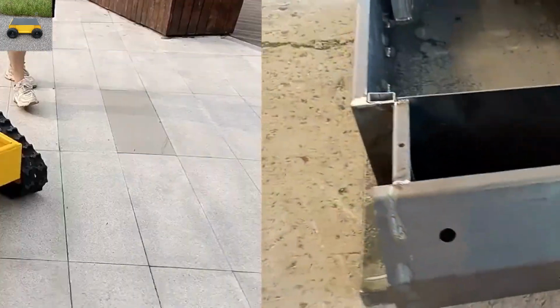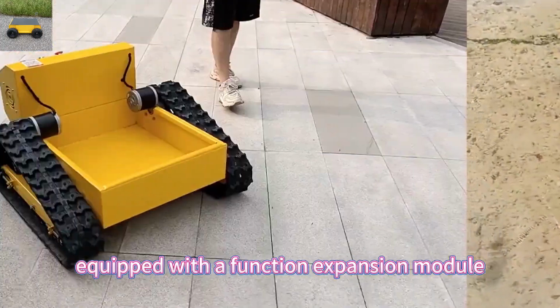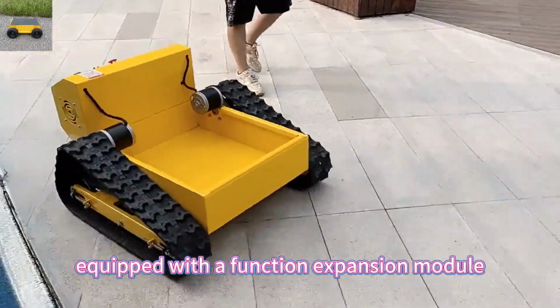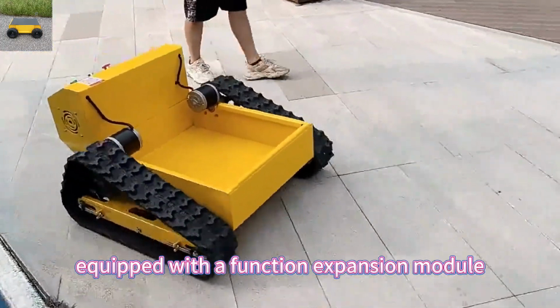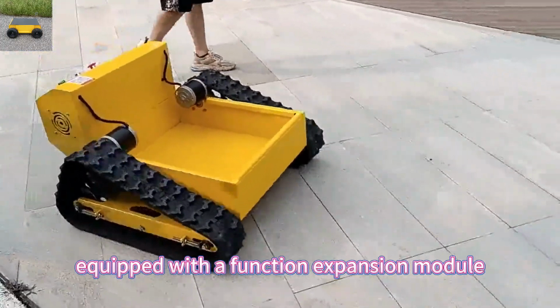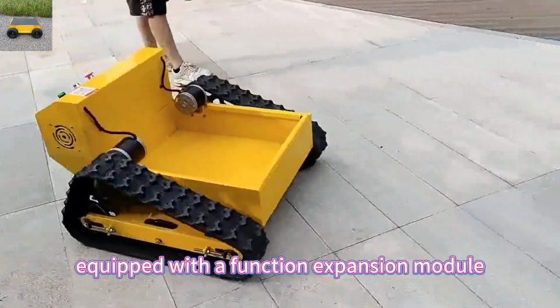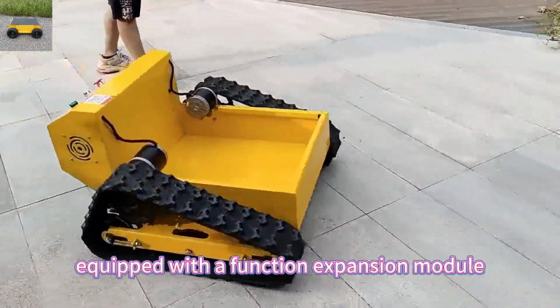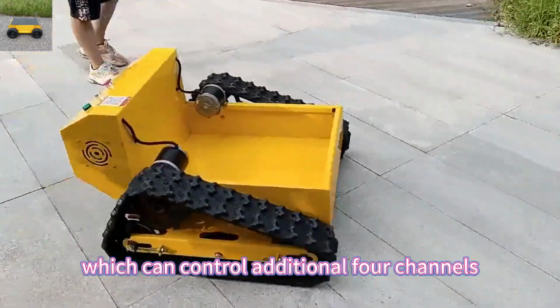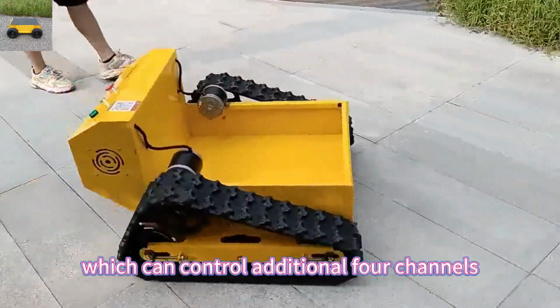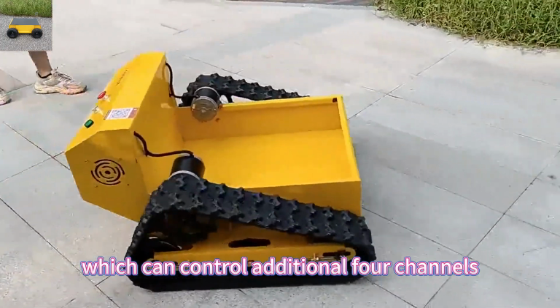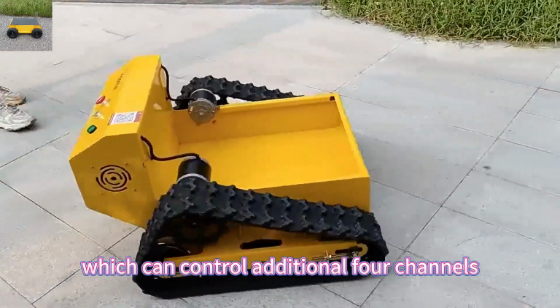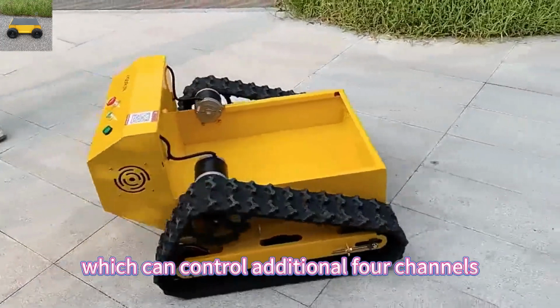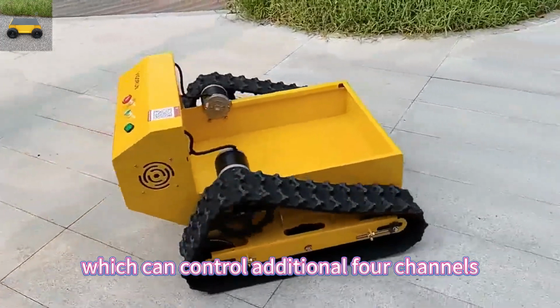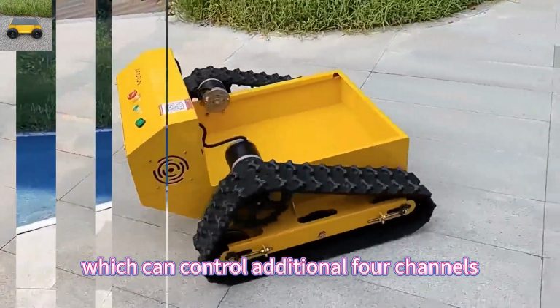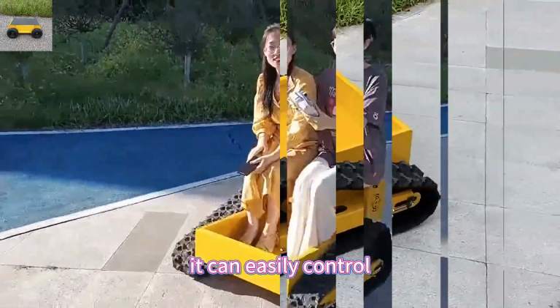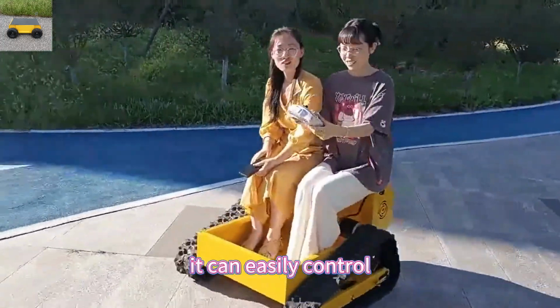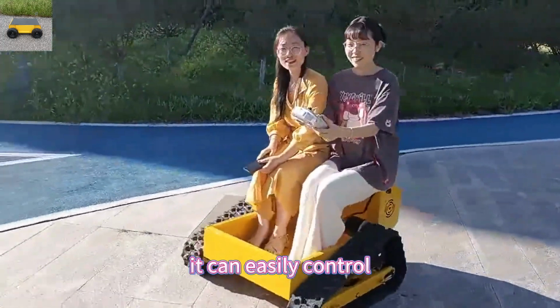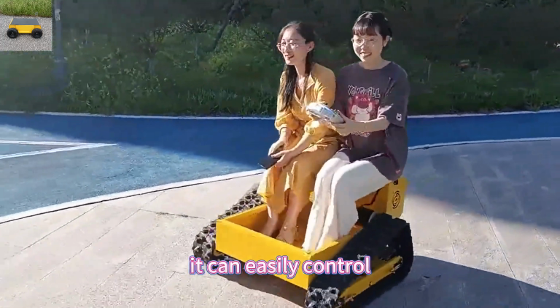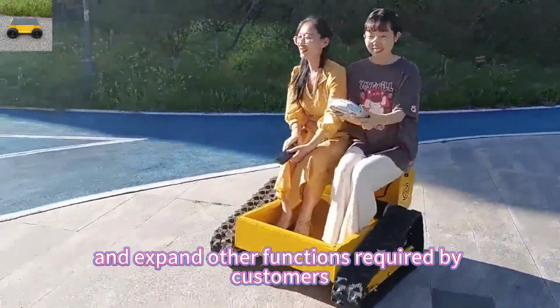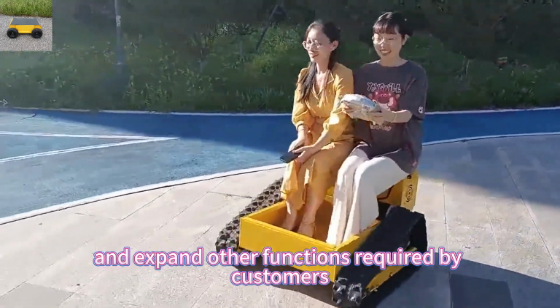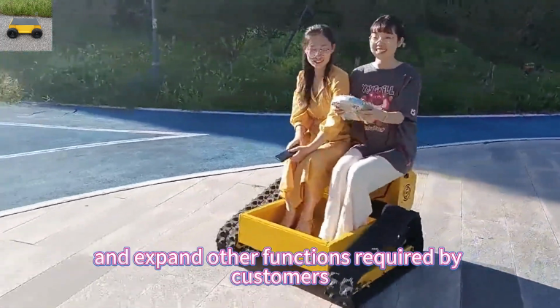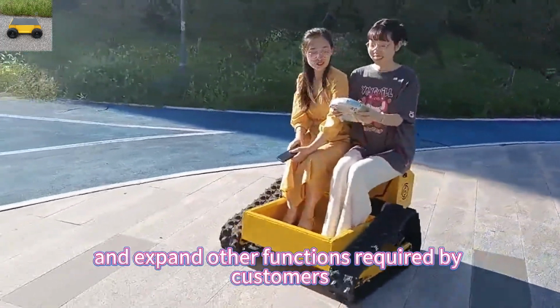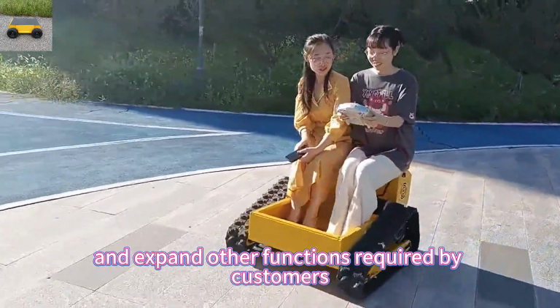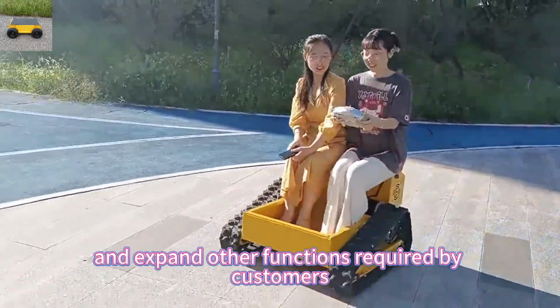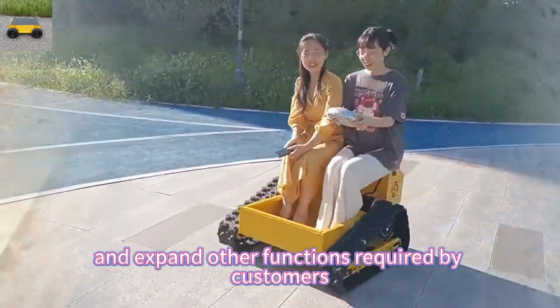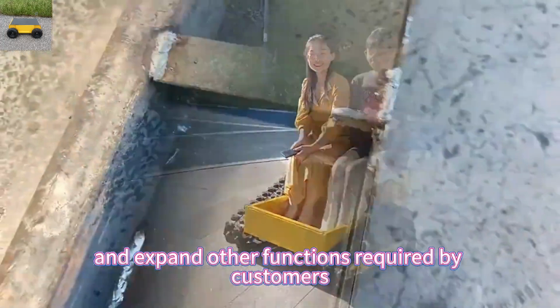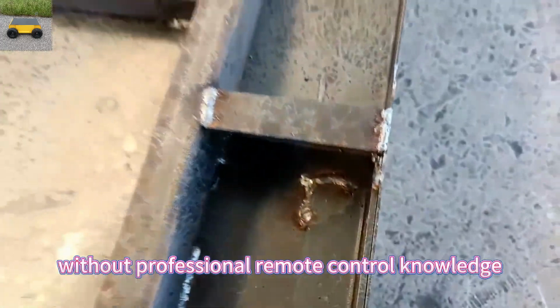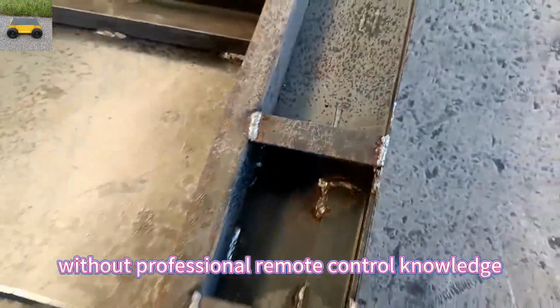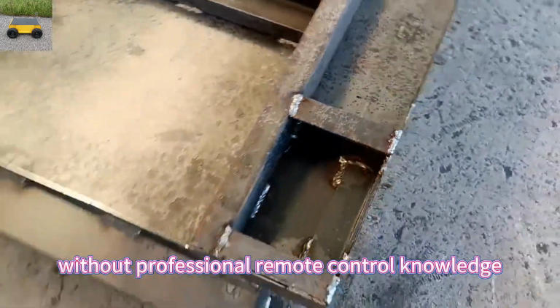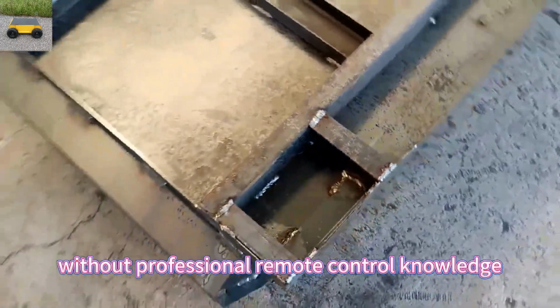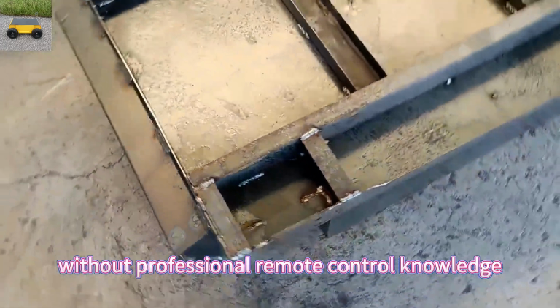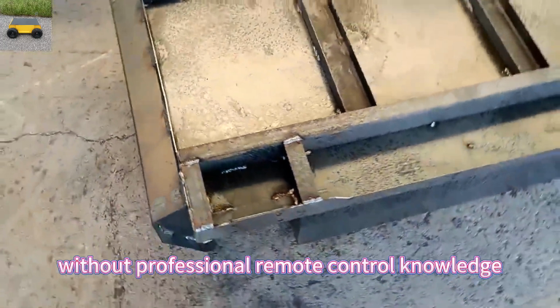Equipped with a function expansion module, which can control an additional four channels, it can easily control and expand other functions required by customers without professional remote control knowledge.